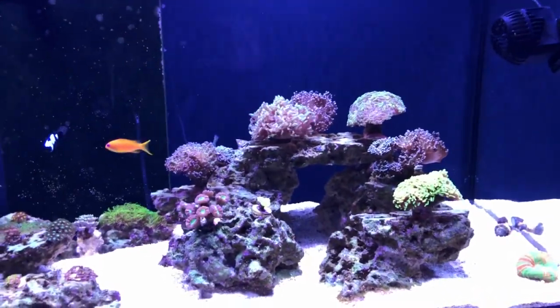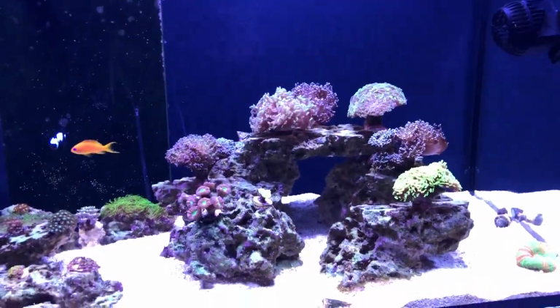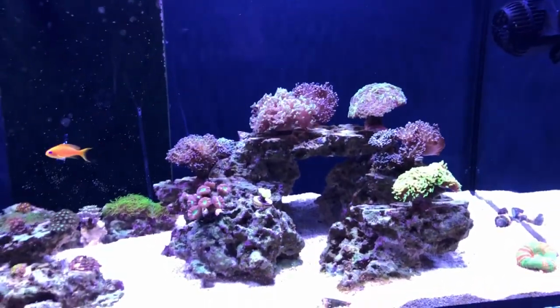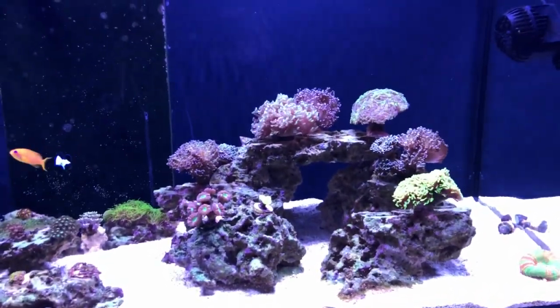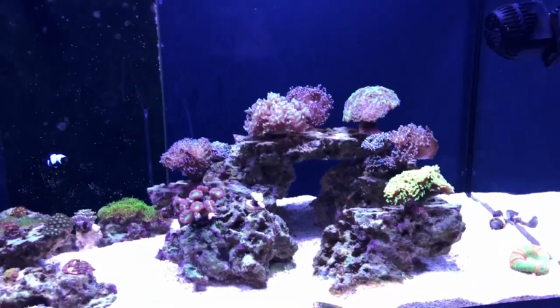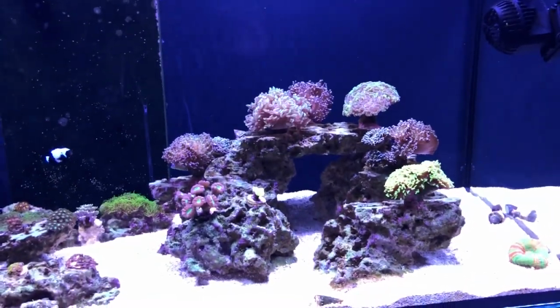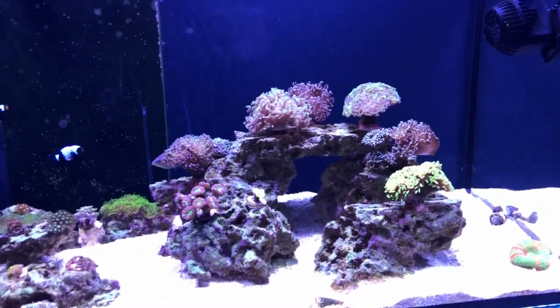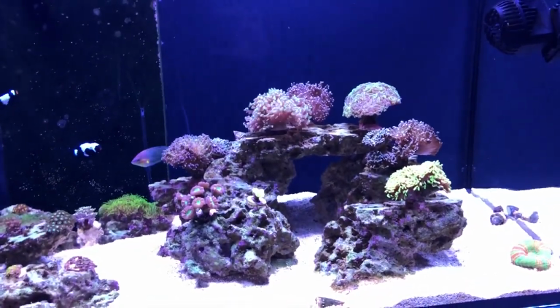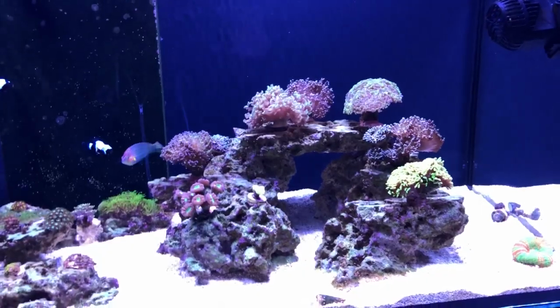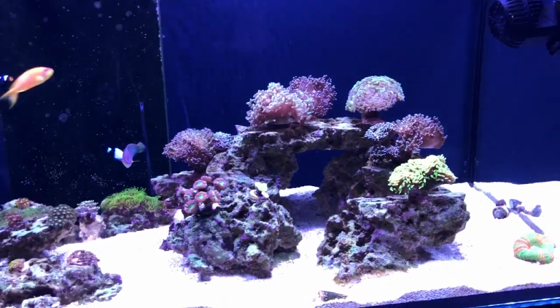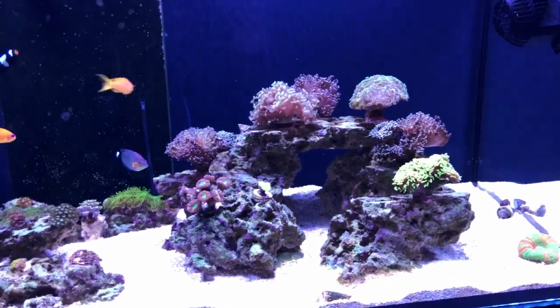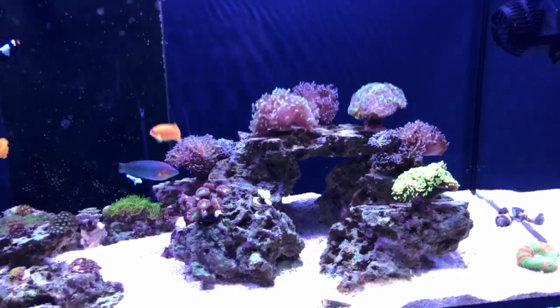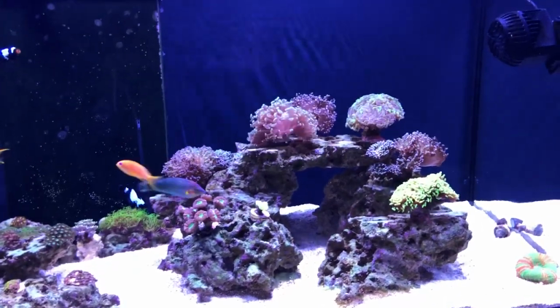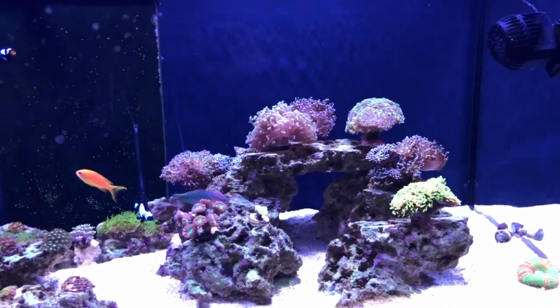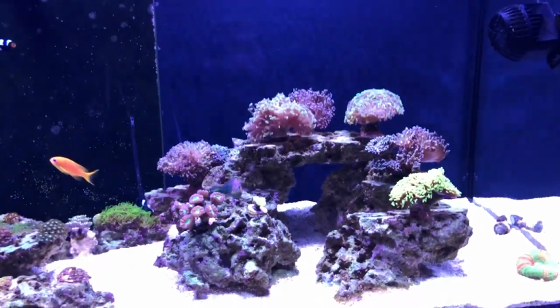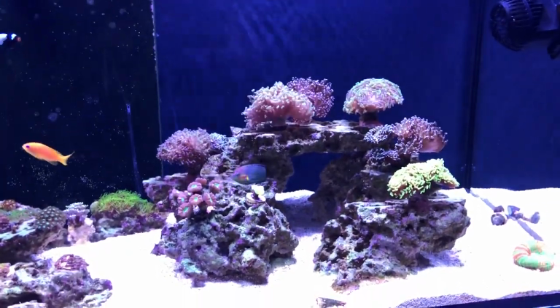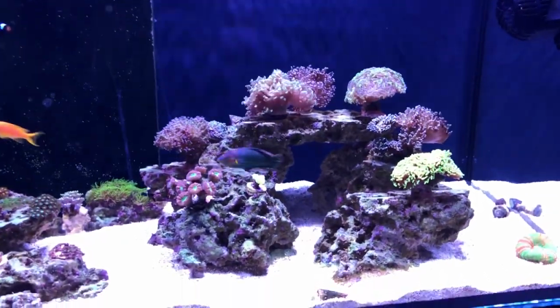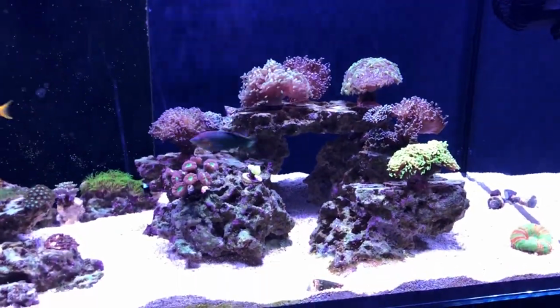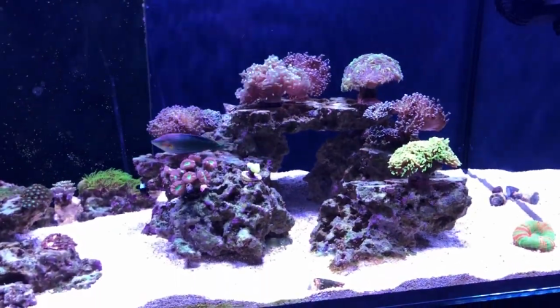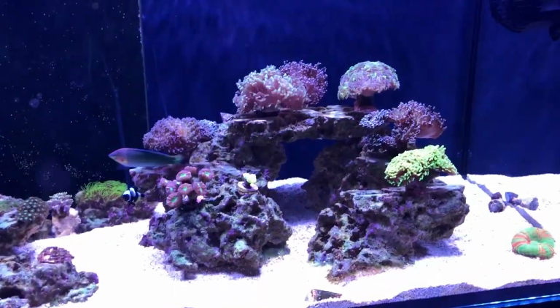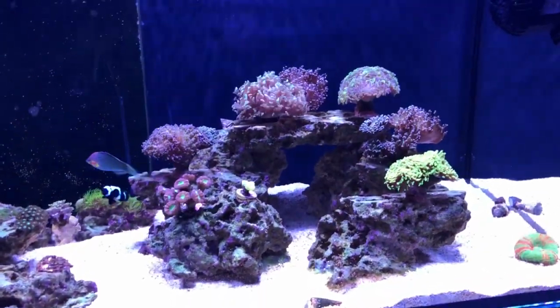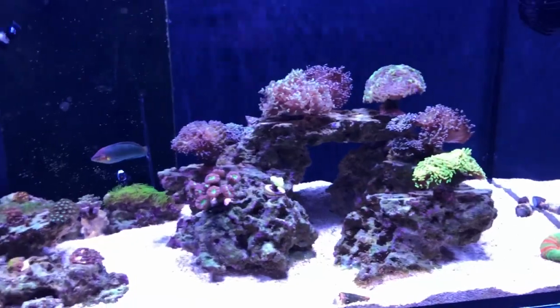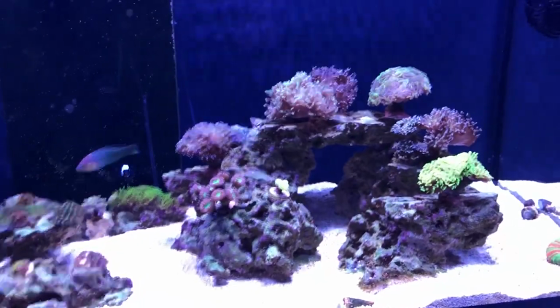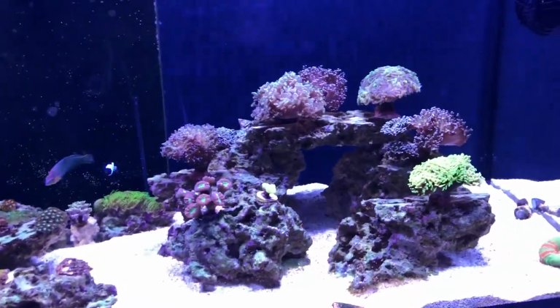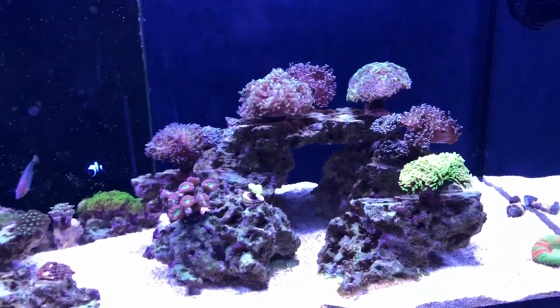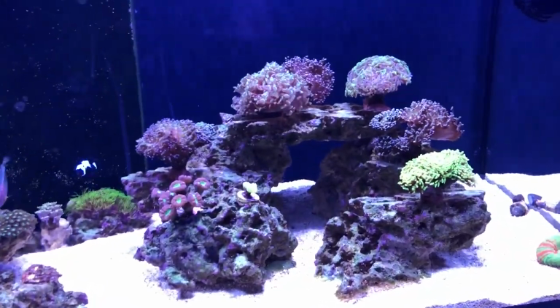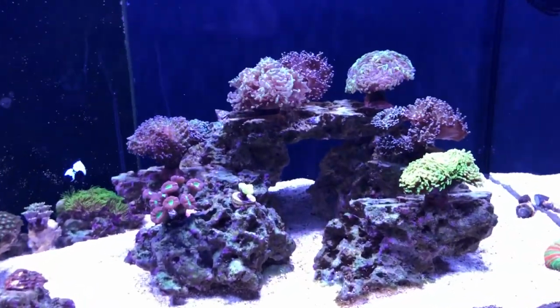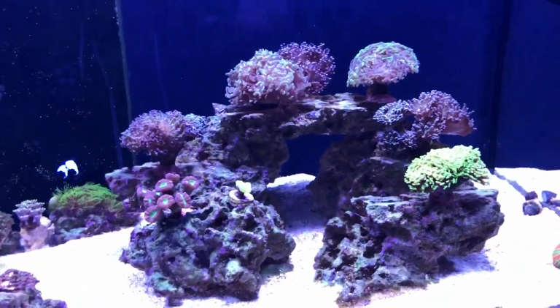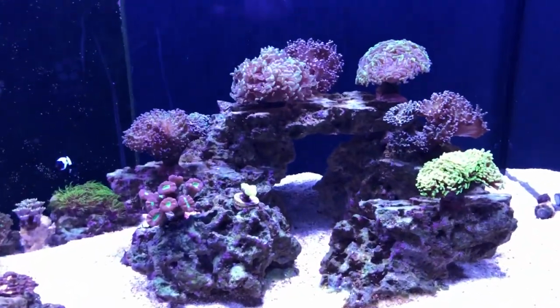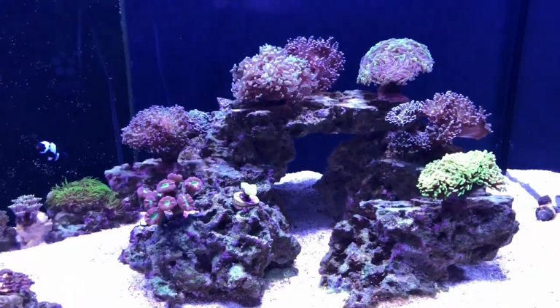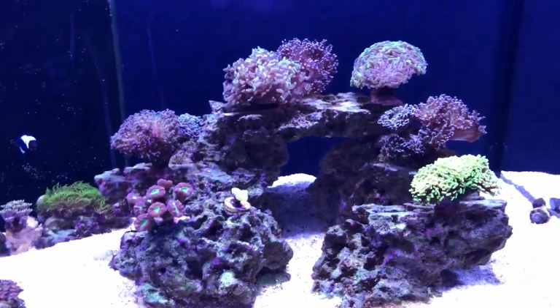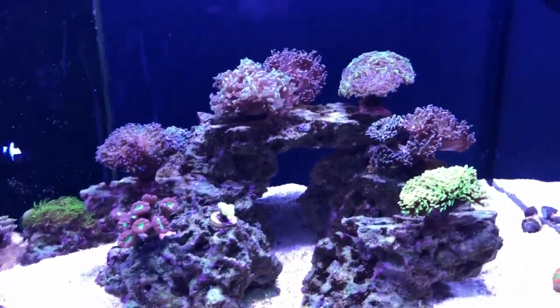Here we go — this is my eight-month update on my tank. It's been running a total of about eight months, about six months since my last update. Since then I've added a few more euphyllias over here in my euphyllia garden.